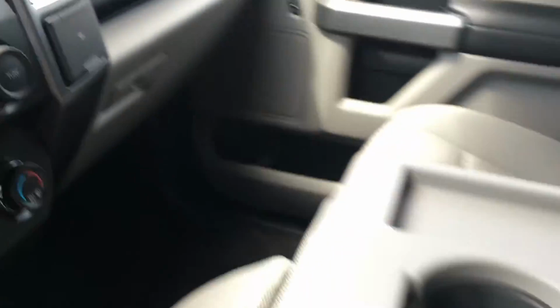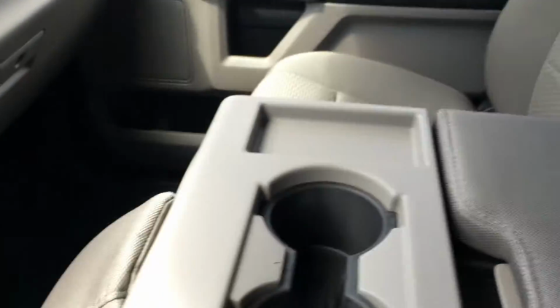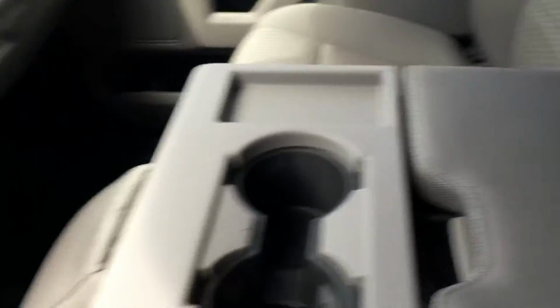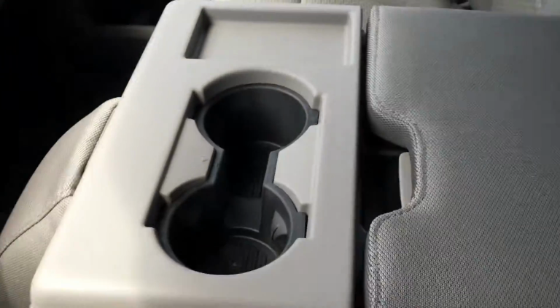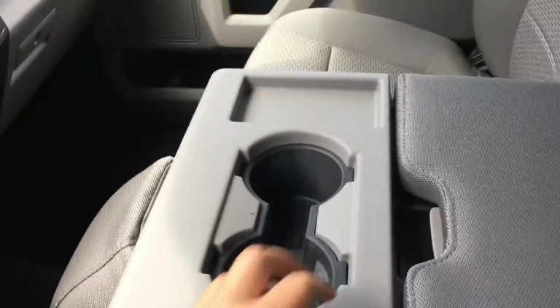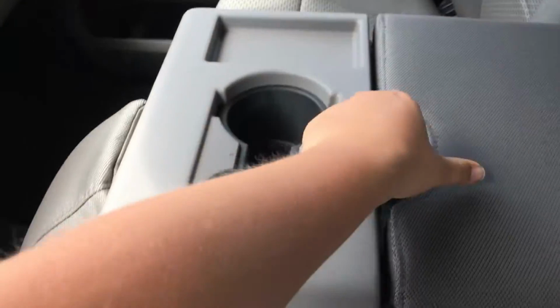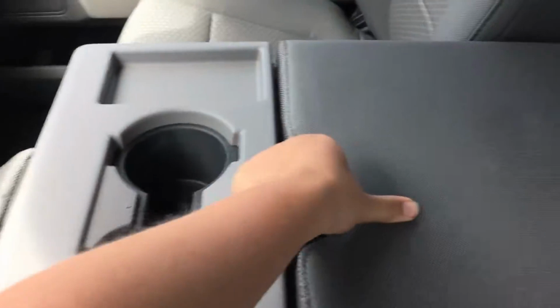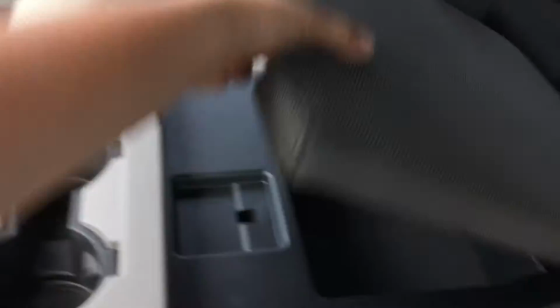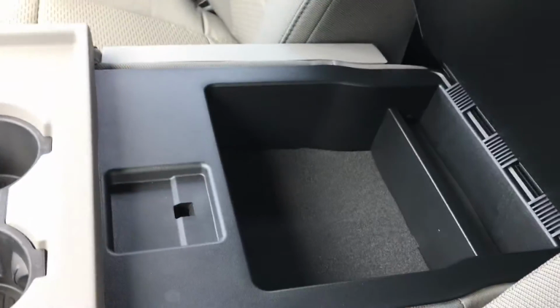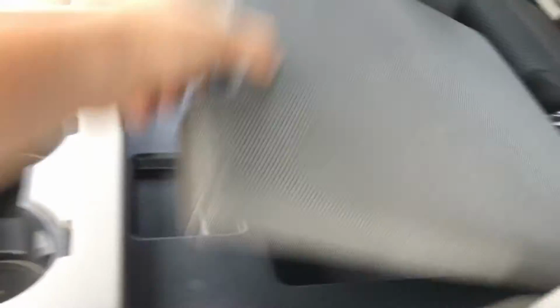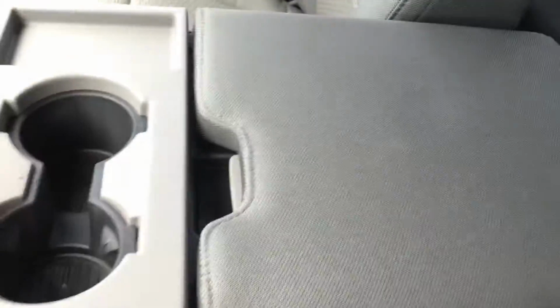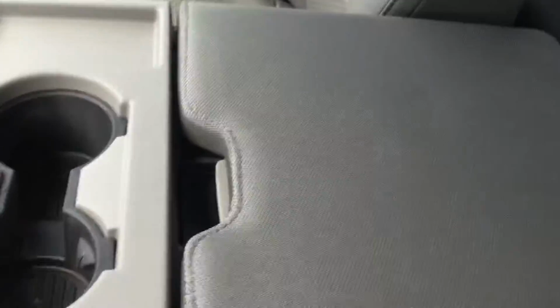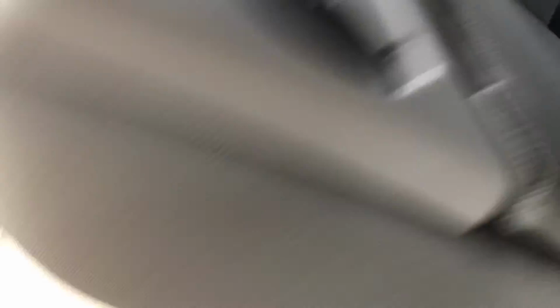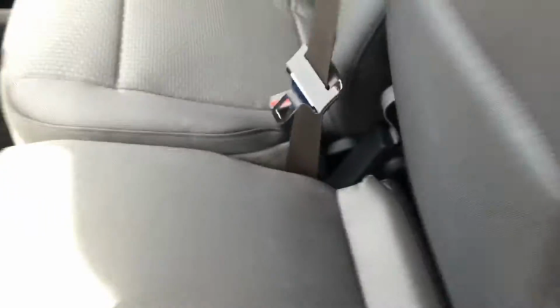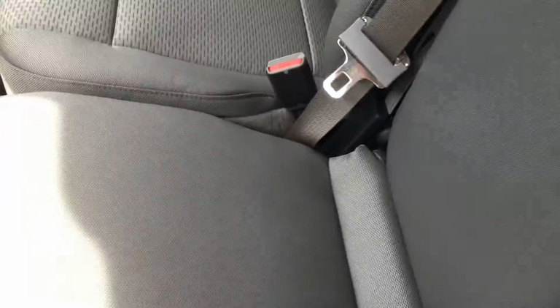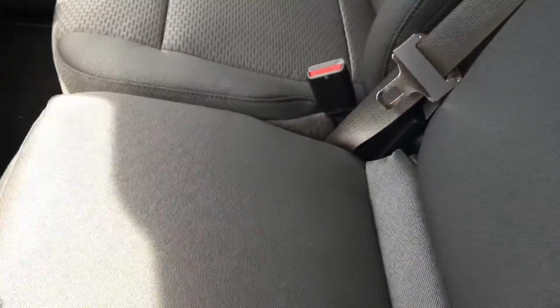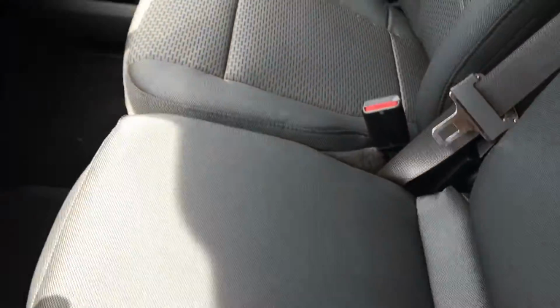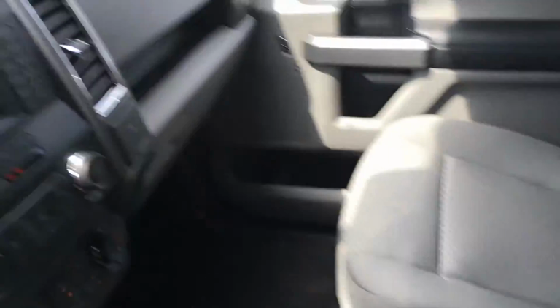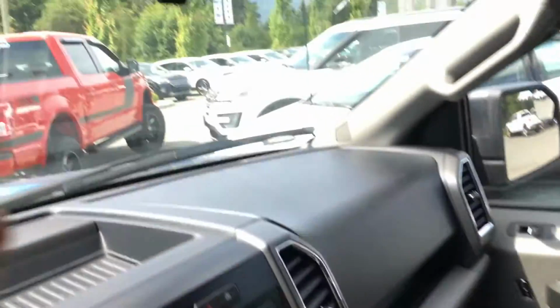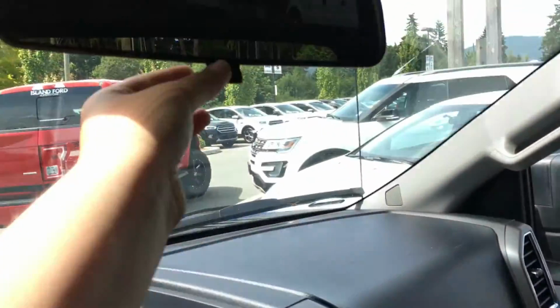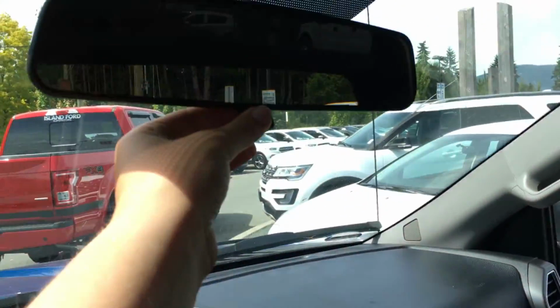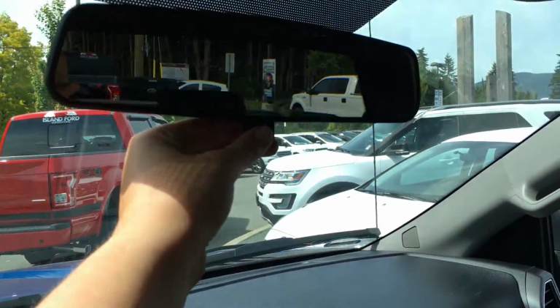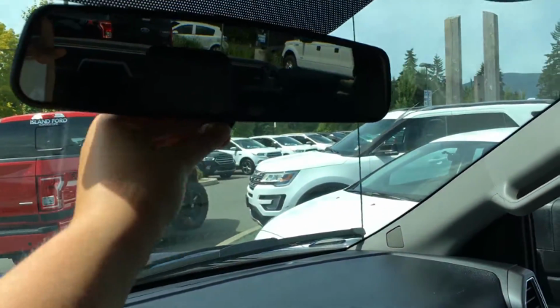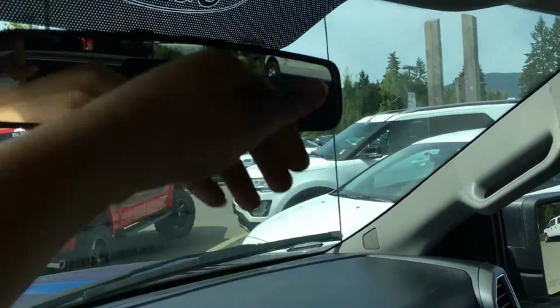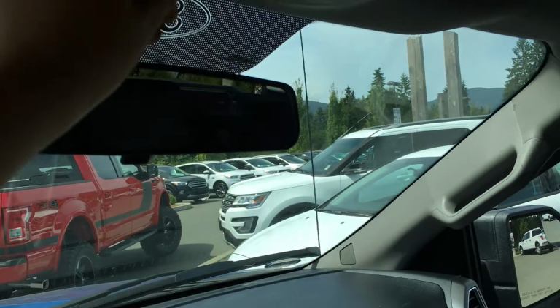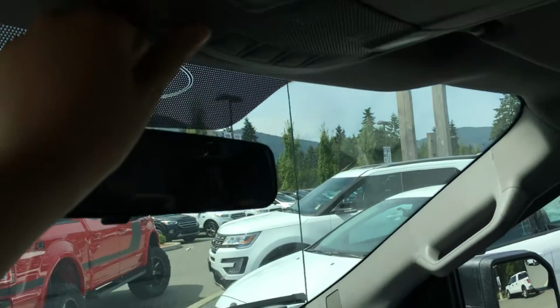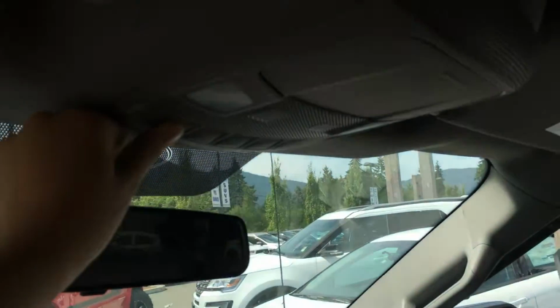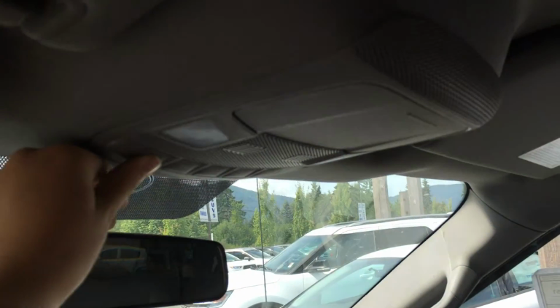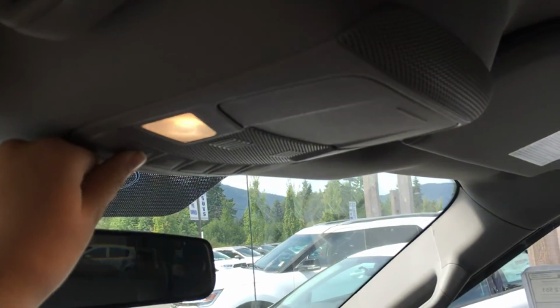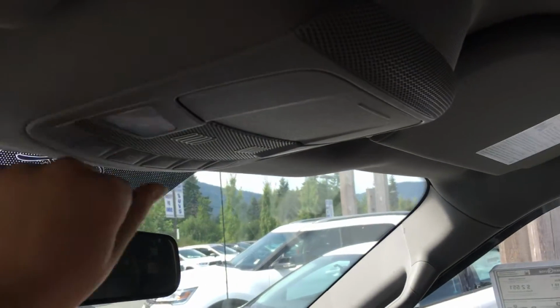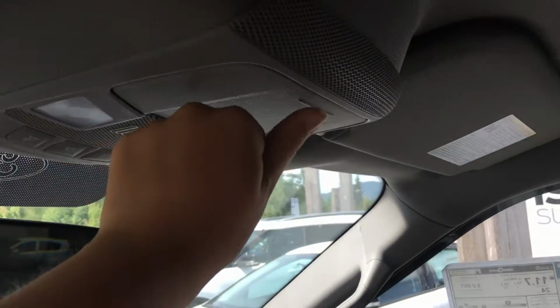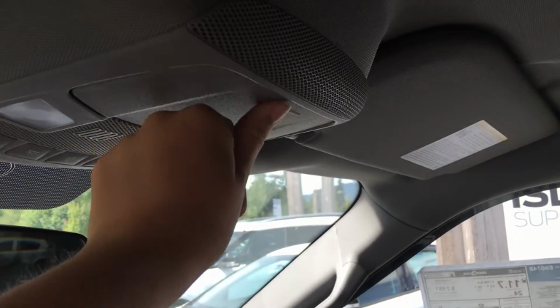The middle console gives you two cup holders and an armrest as well as storage. You can flip it up when you need the seat. Overhead, you have a rear view mirror that dims with a lever, as well as overhead lights and a sunglass holder.